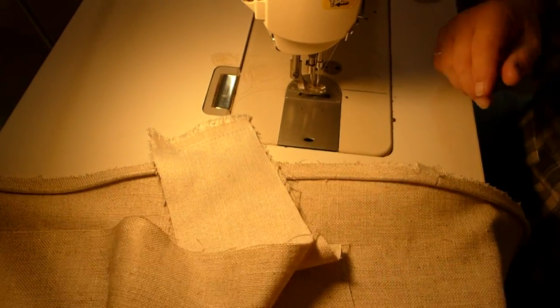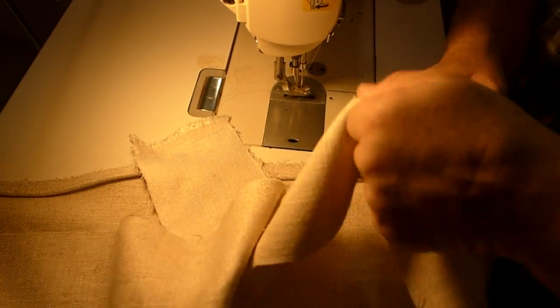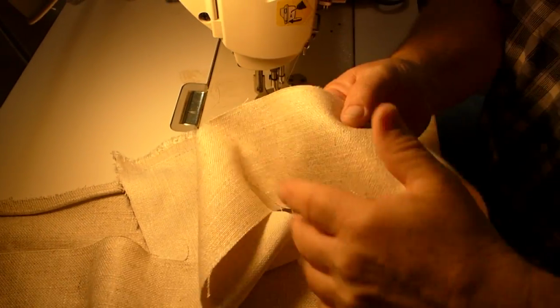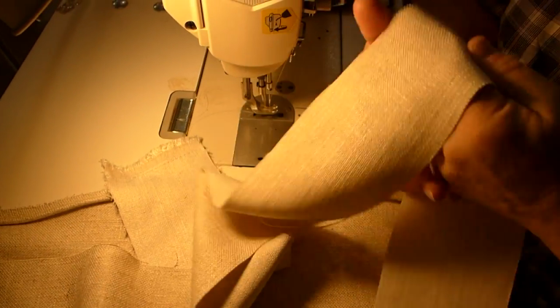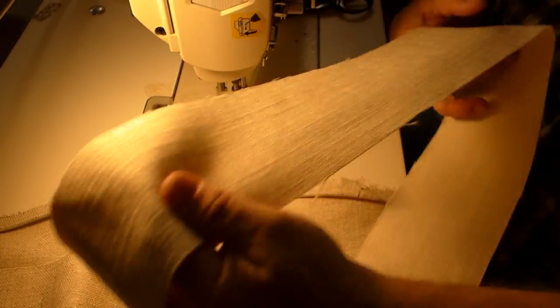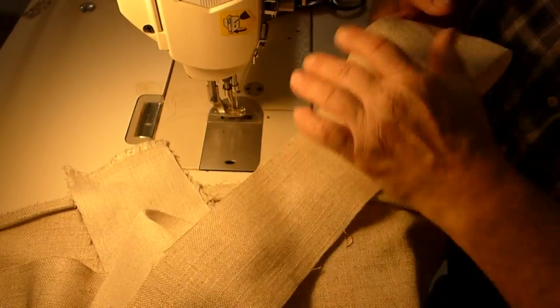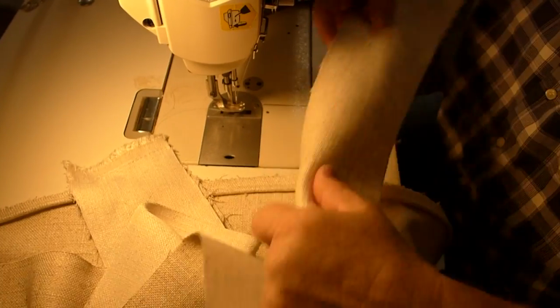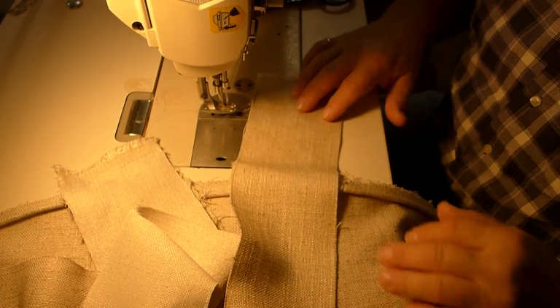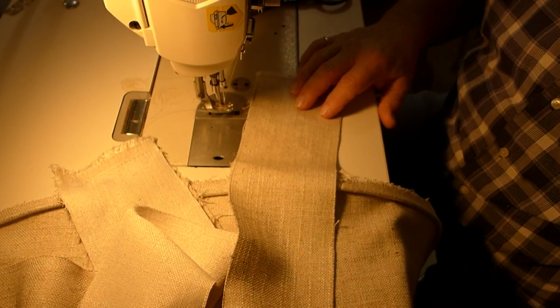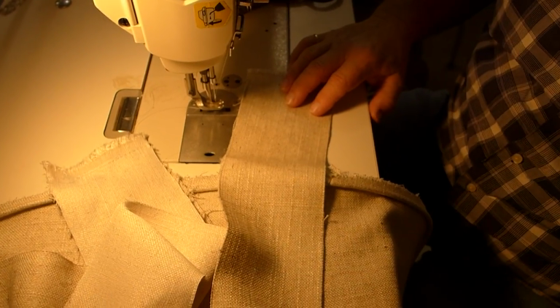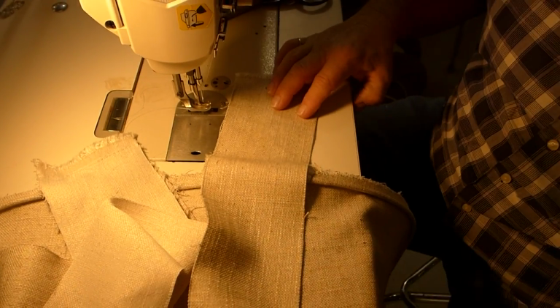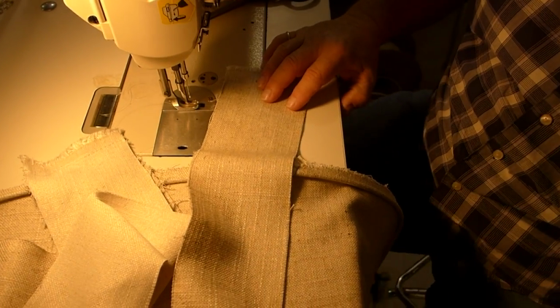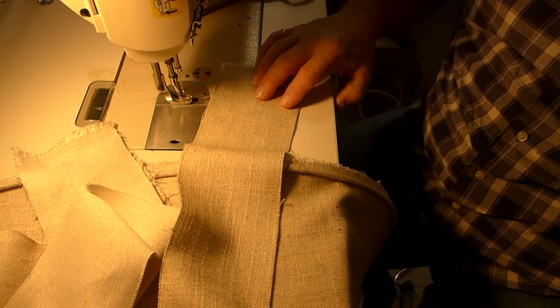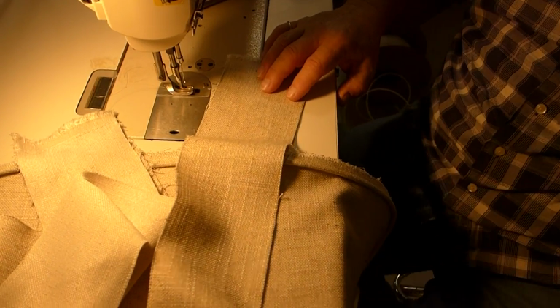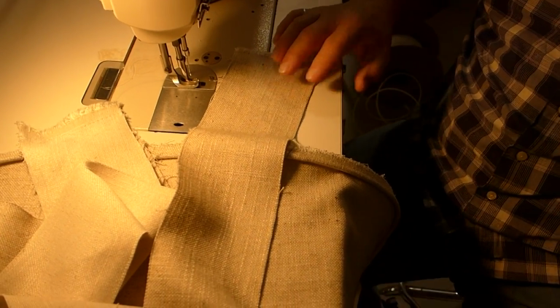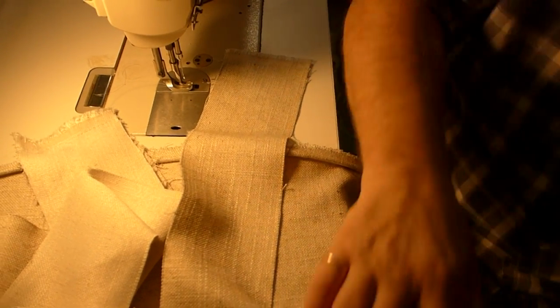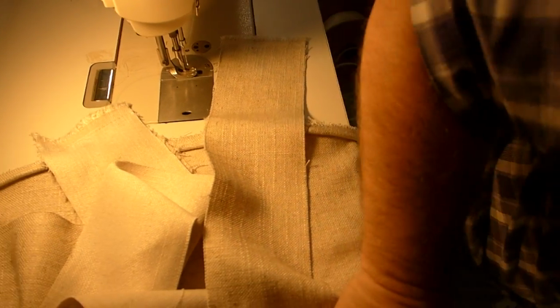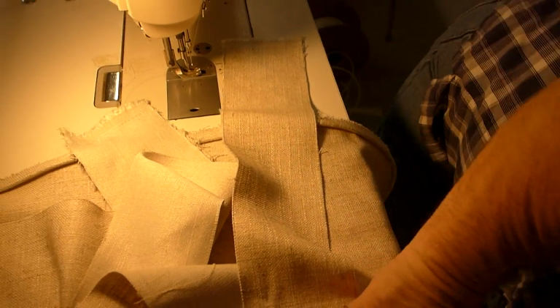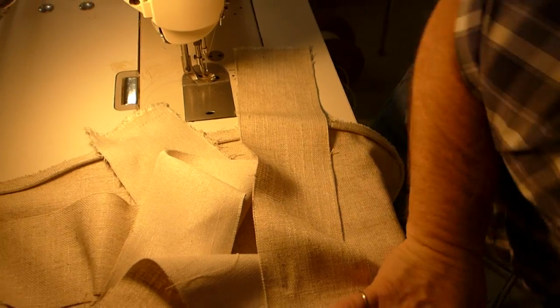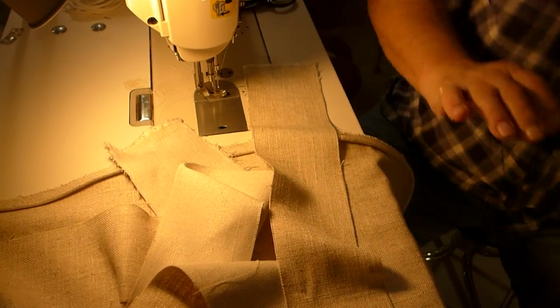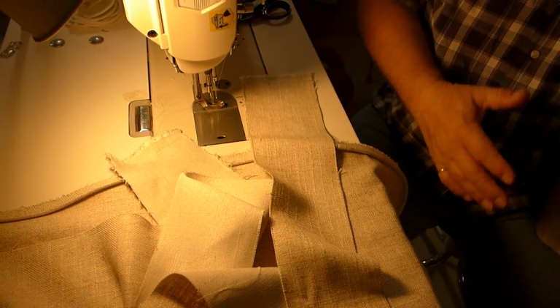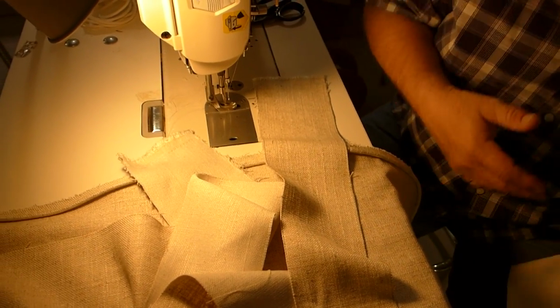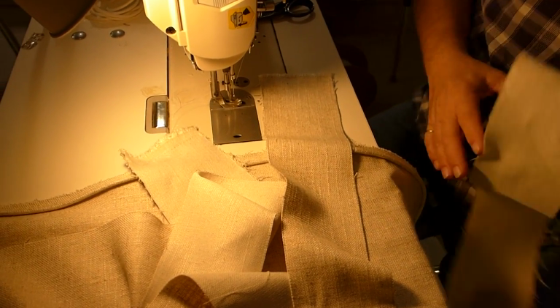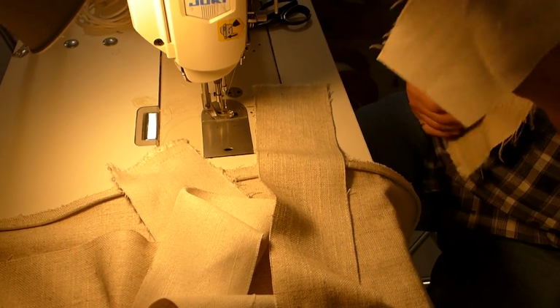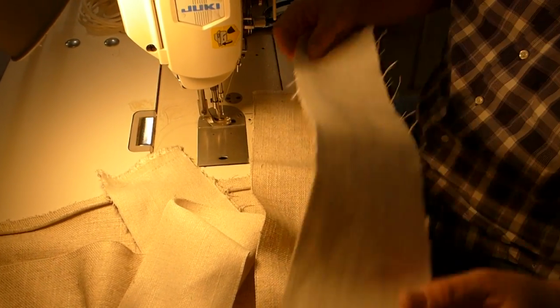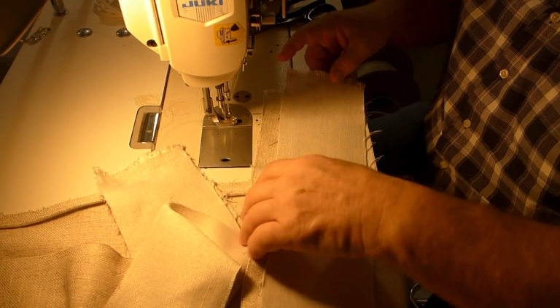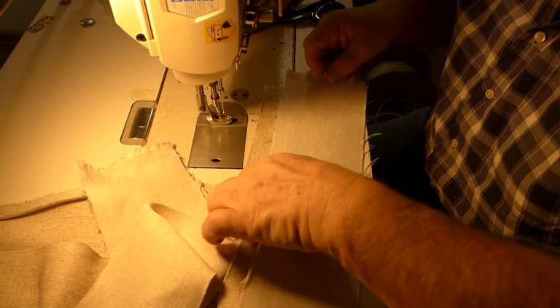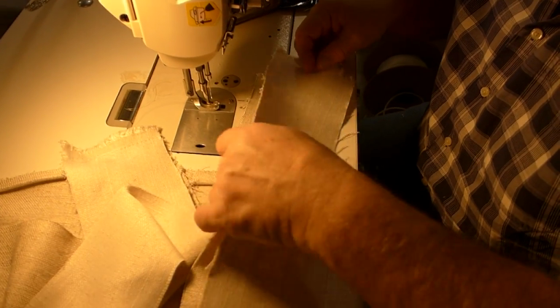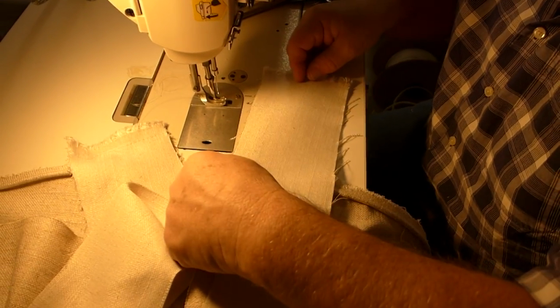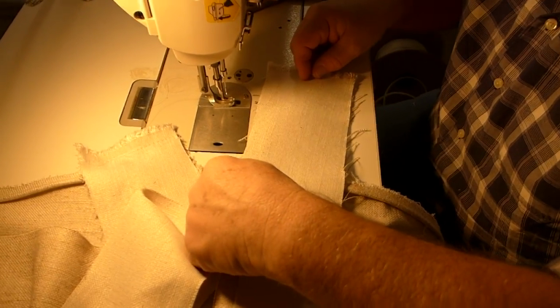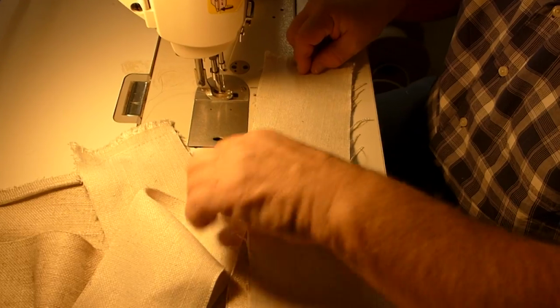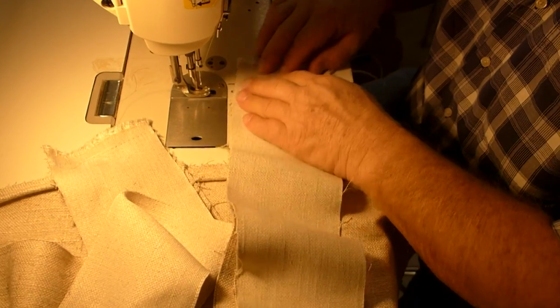And now I'm going to take the other side and the other short one, and put it on this side.